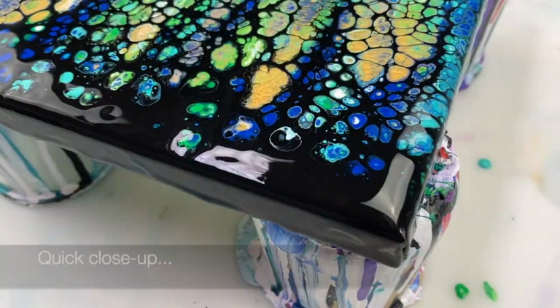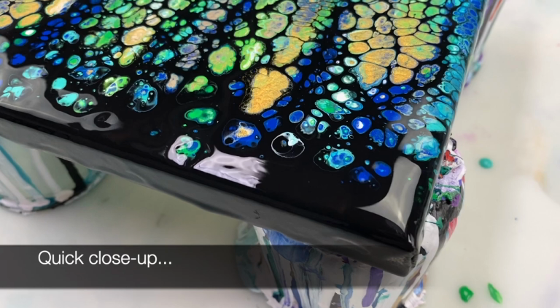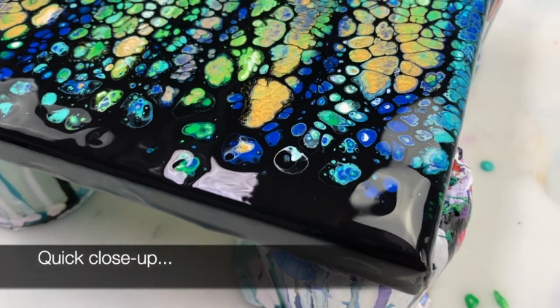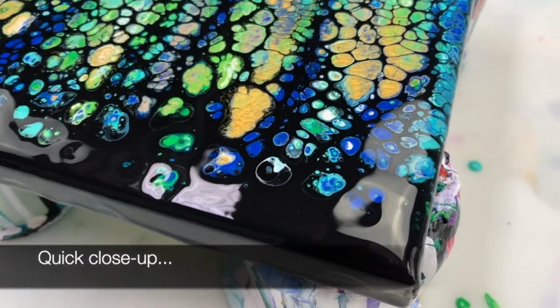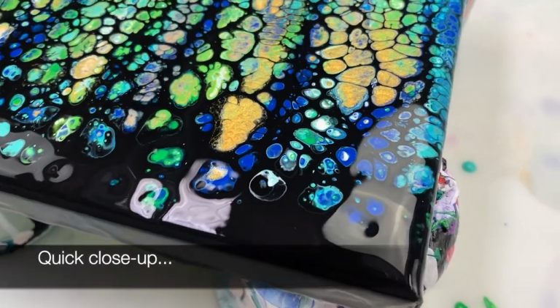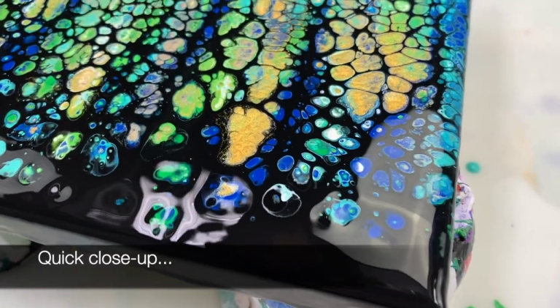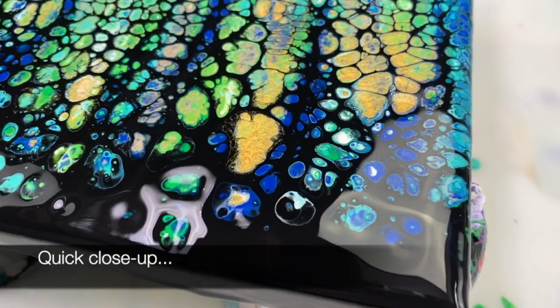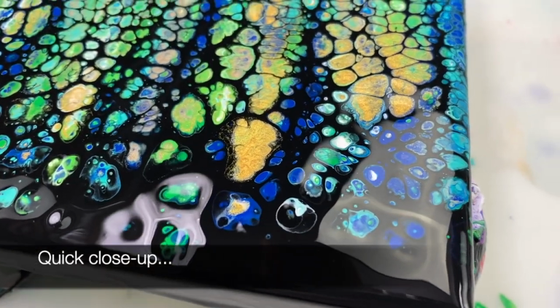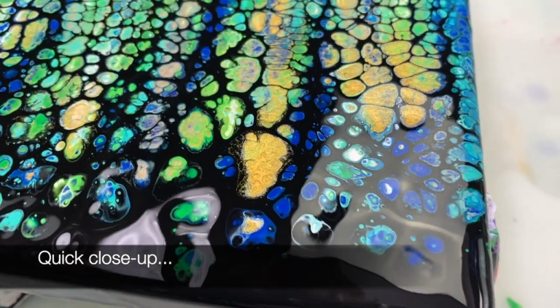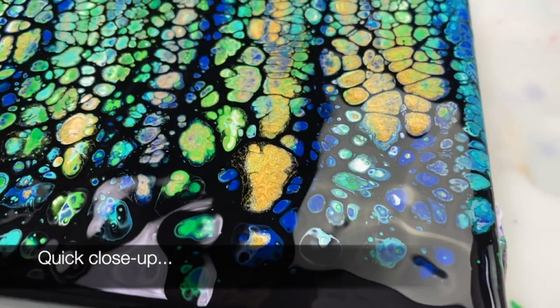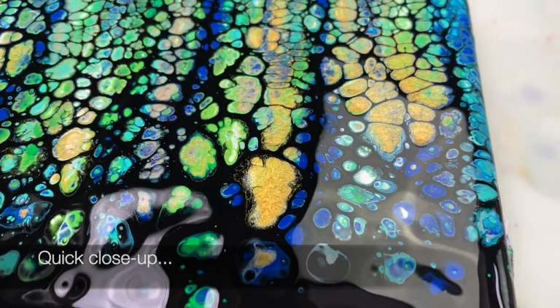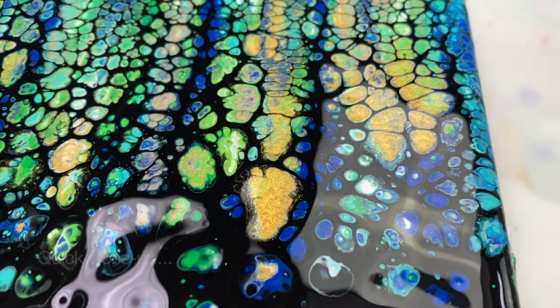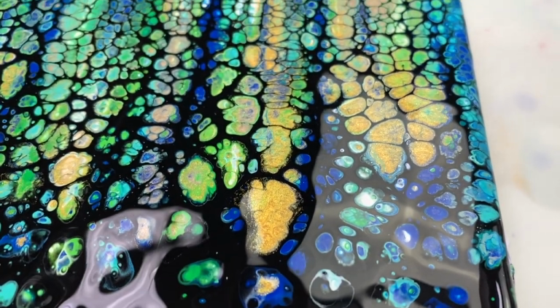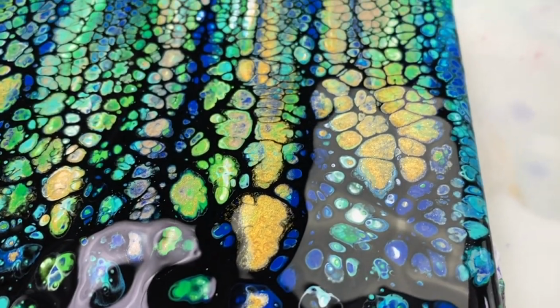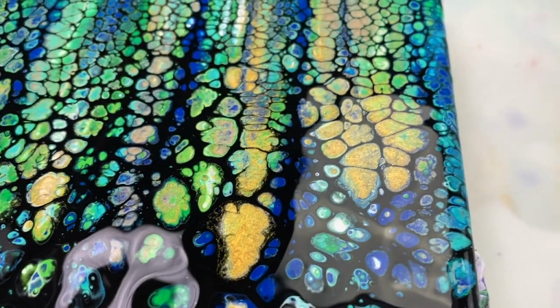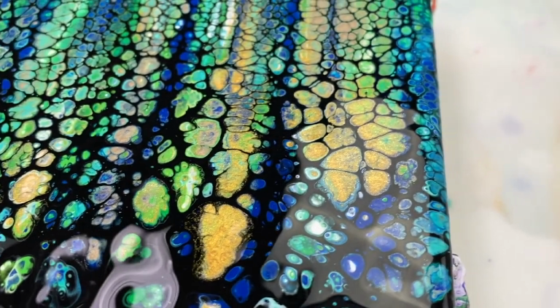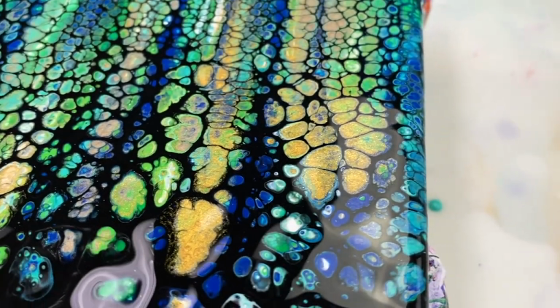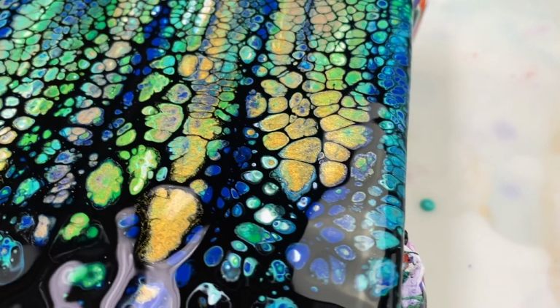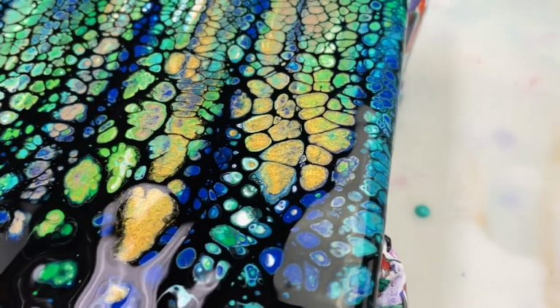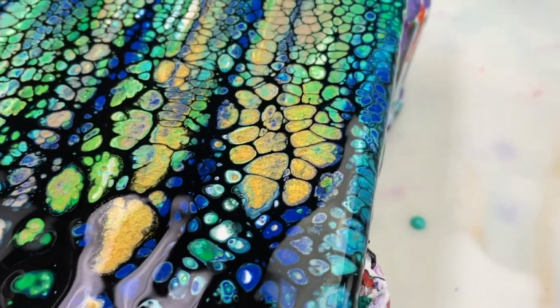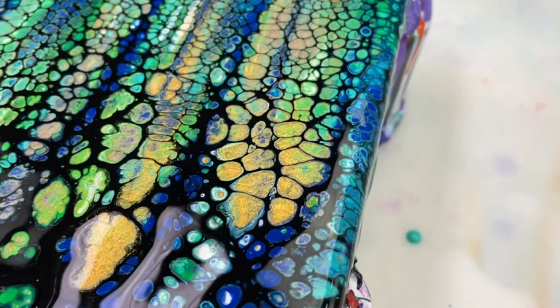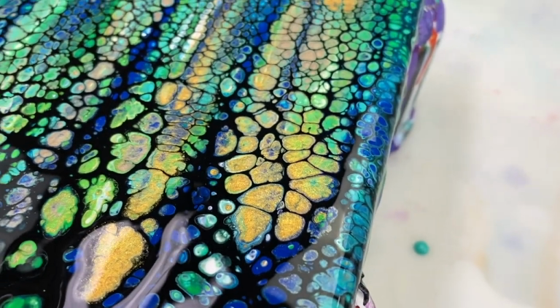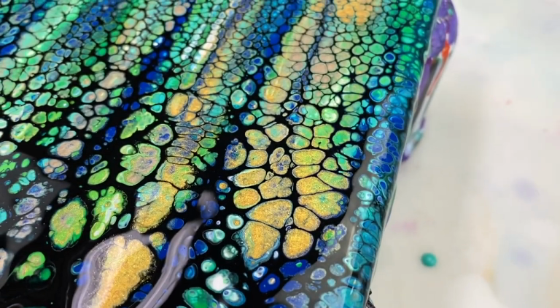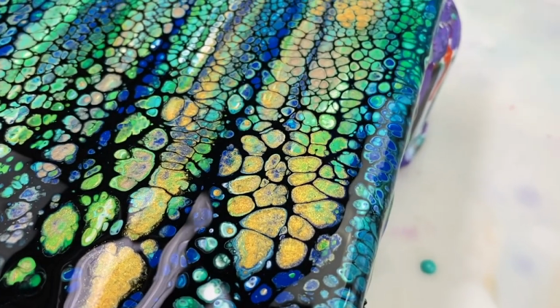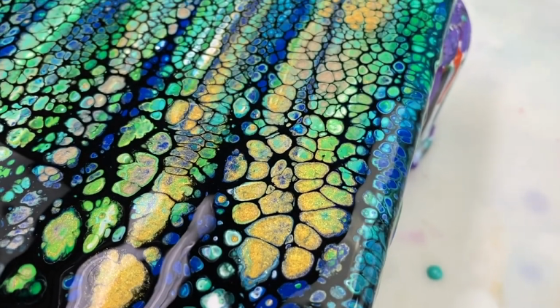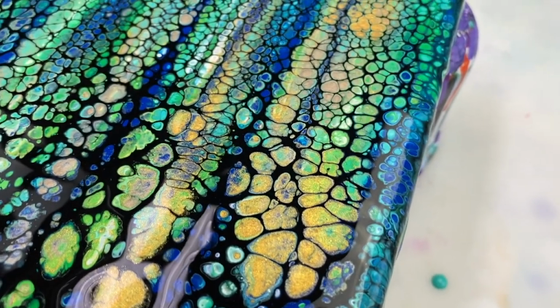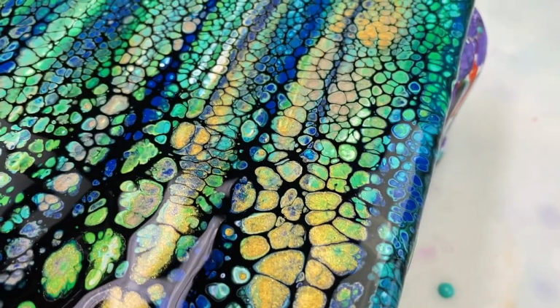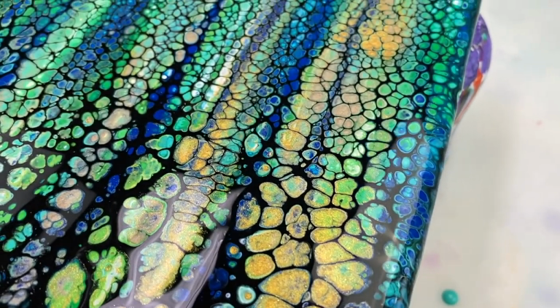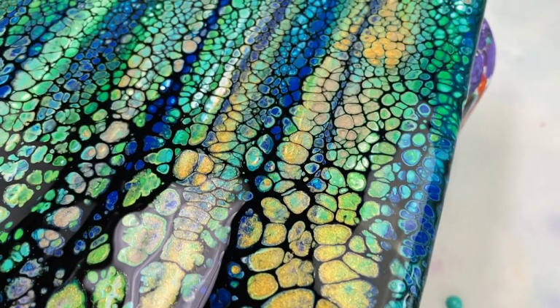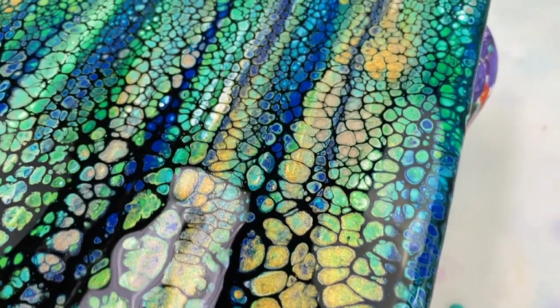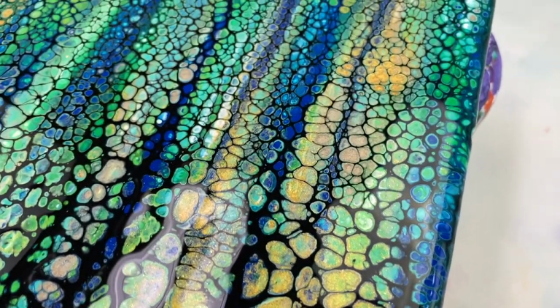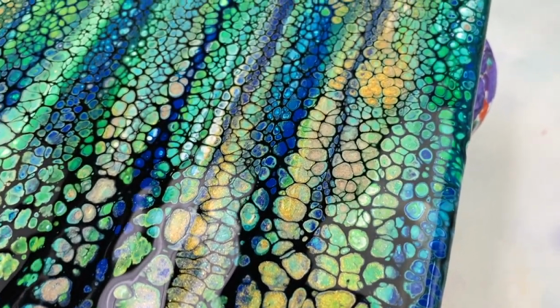I like how it turned out. As you can see, the 24-karat gold has a tendency to take over, so definitely use that sparingly if you don't want it to be too prominent.